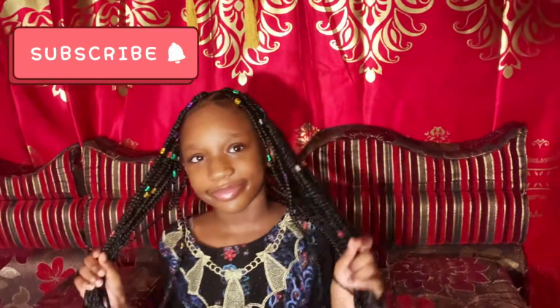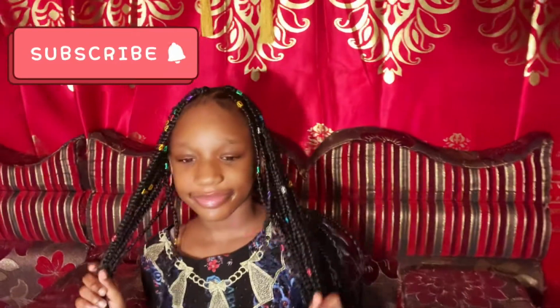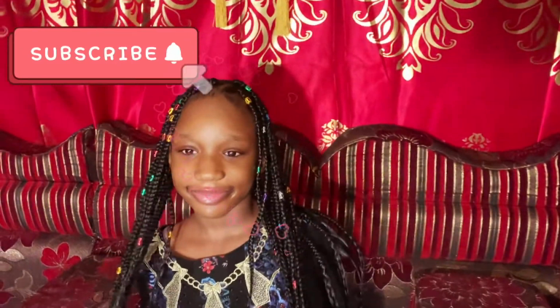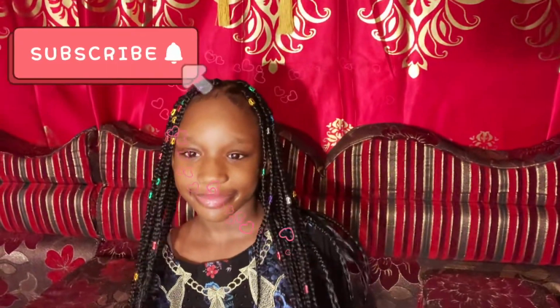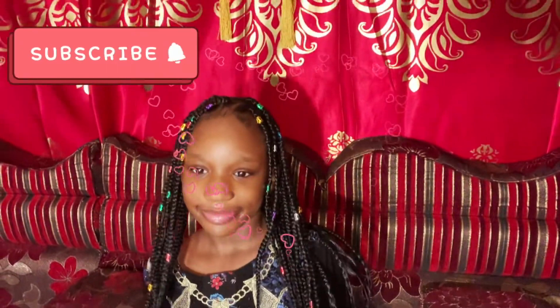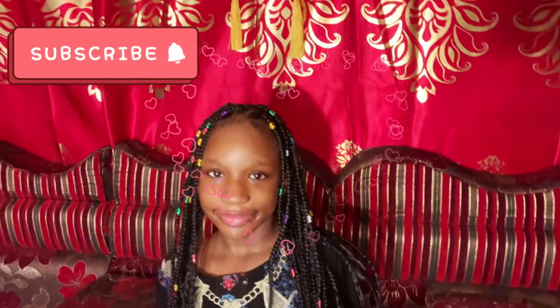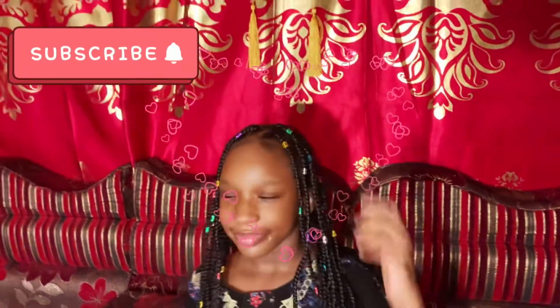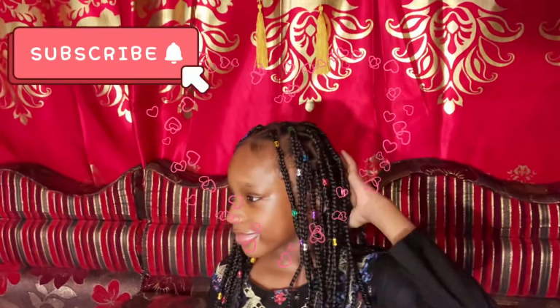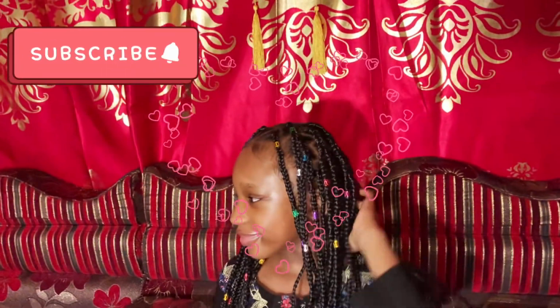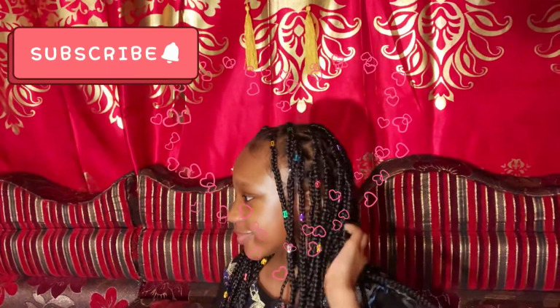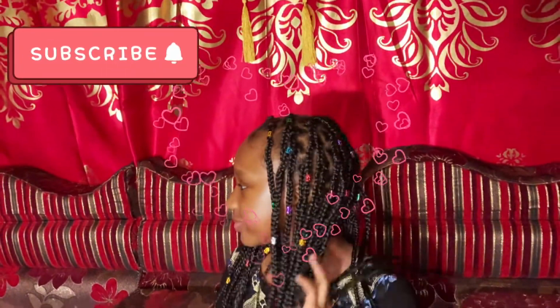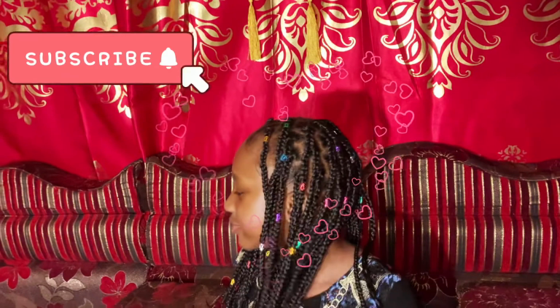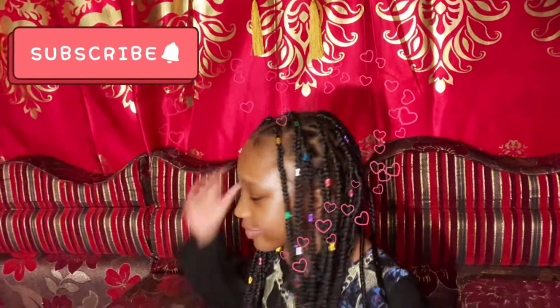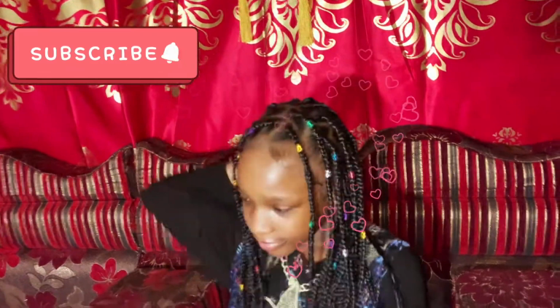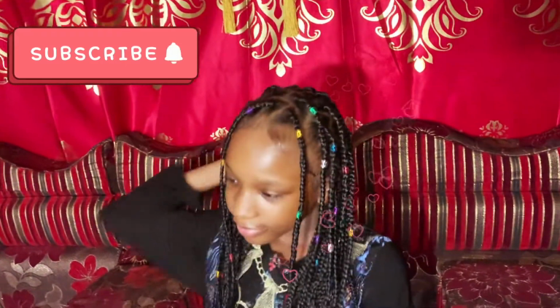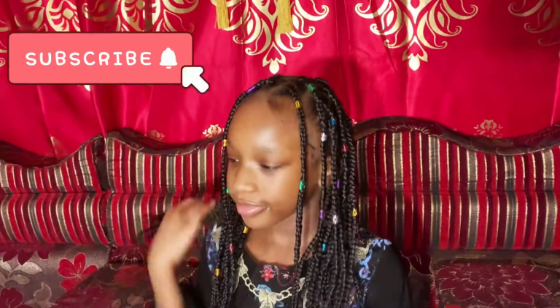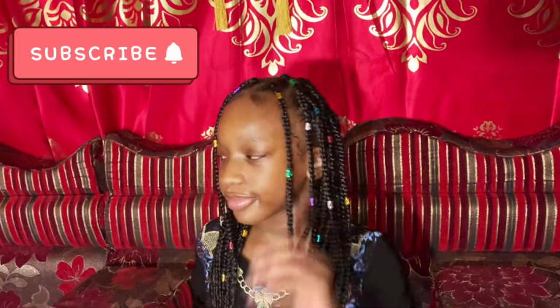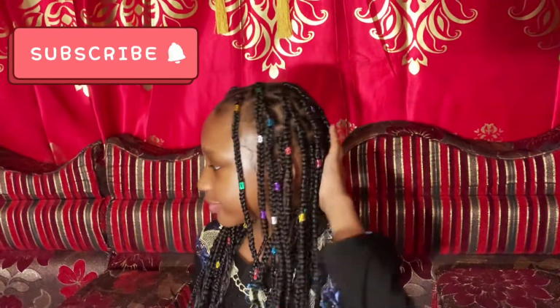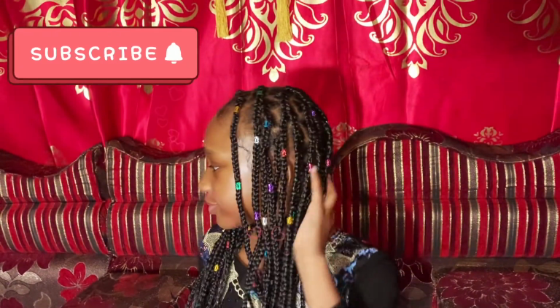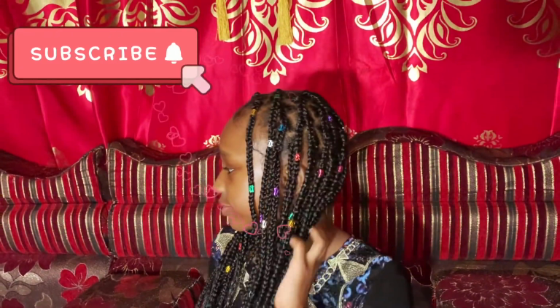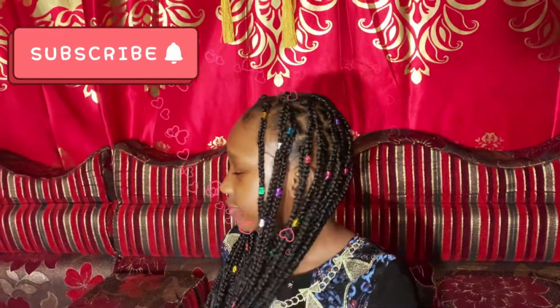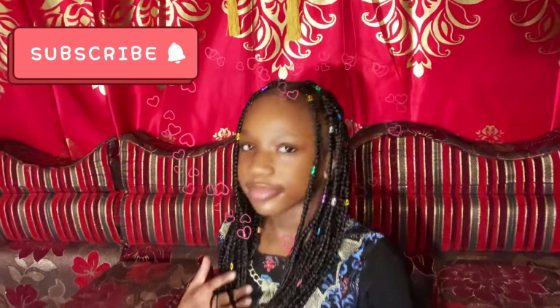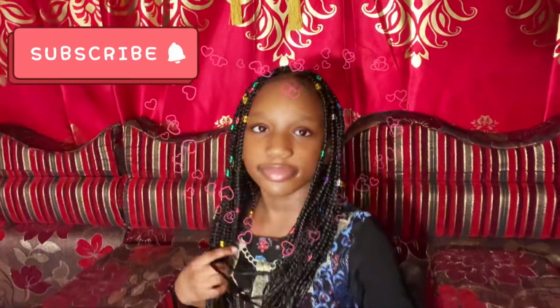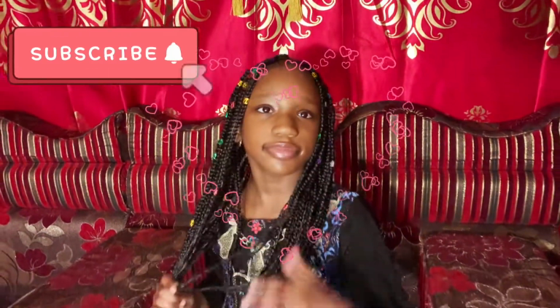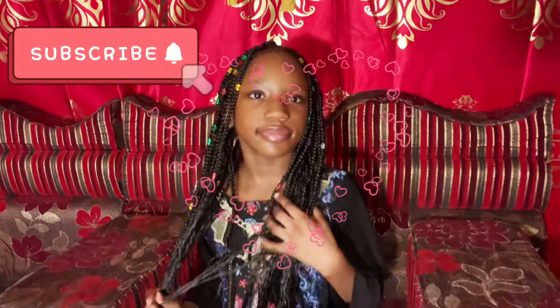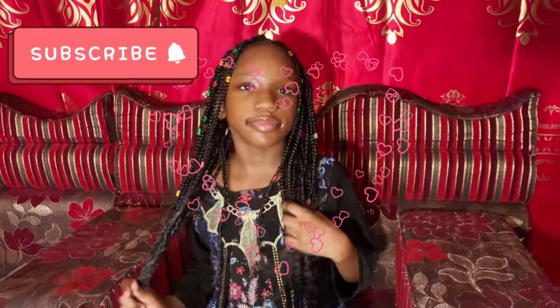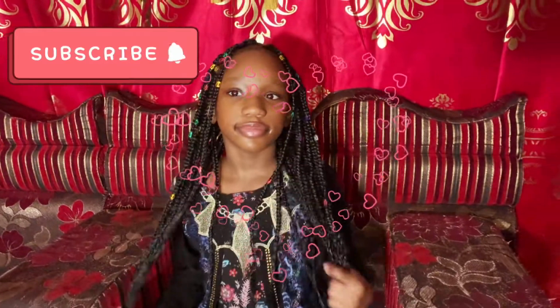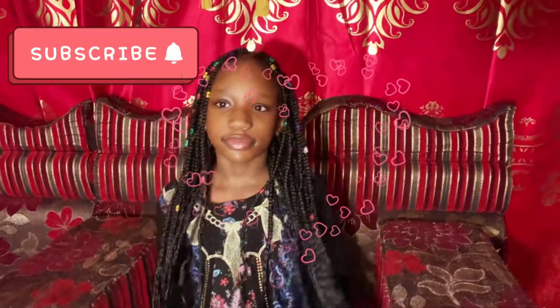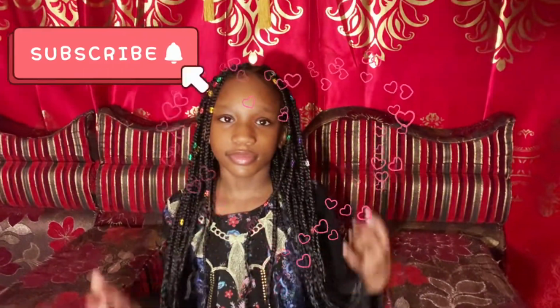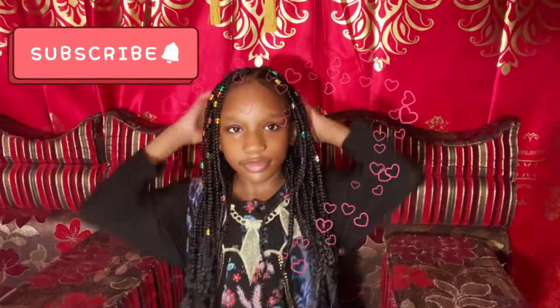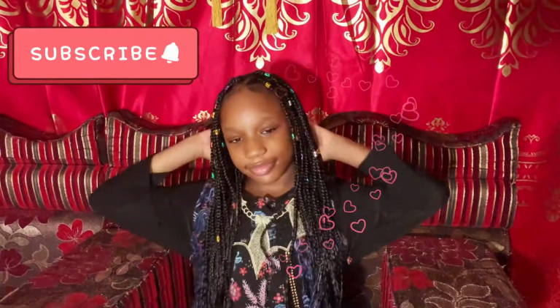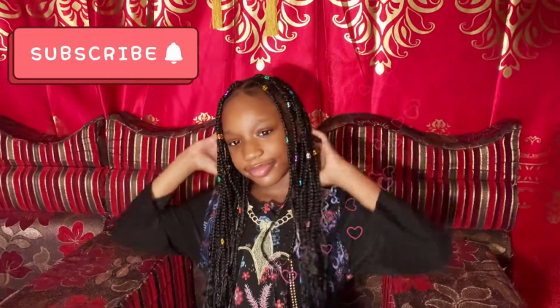Okay baby, this is my baby girl here. I finished, alhamdulillah. Wassalamualaikum warahmatullahi wabarakatuh.